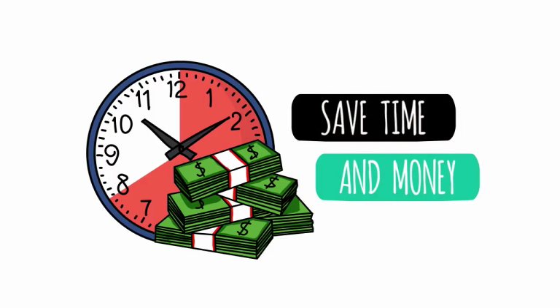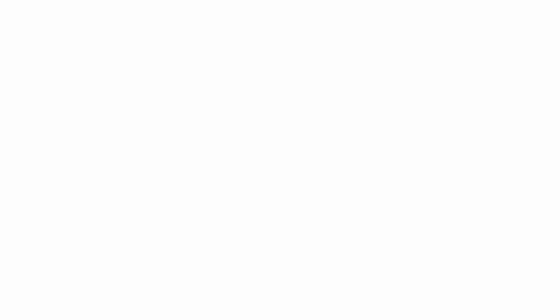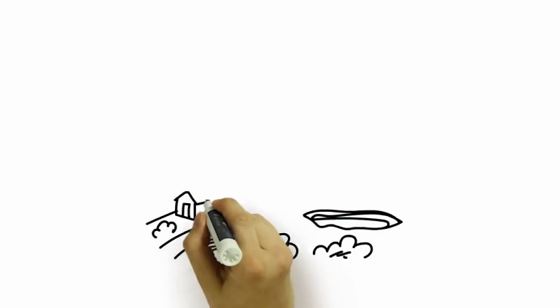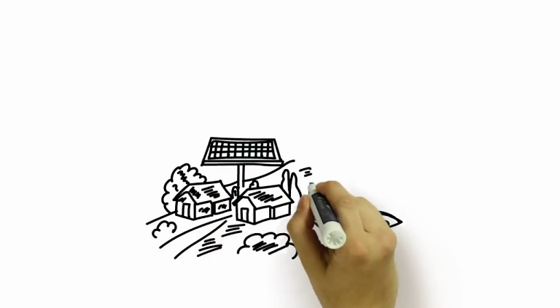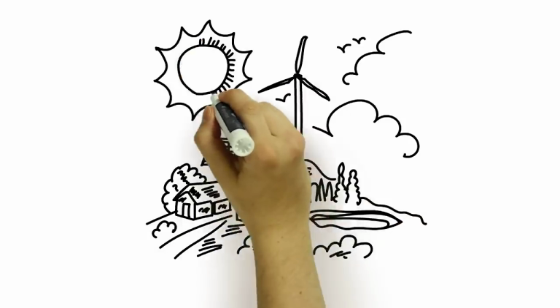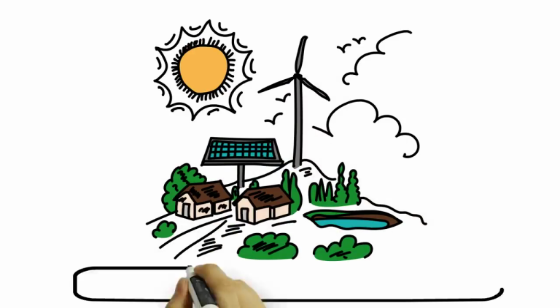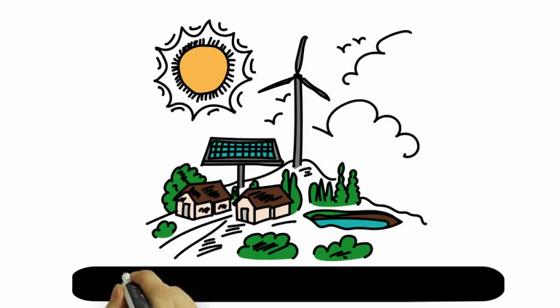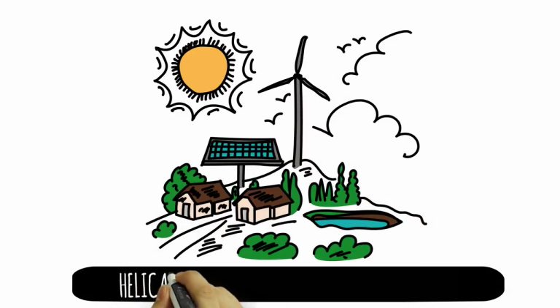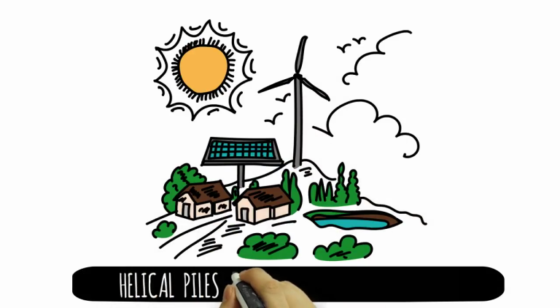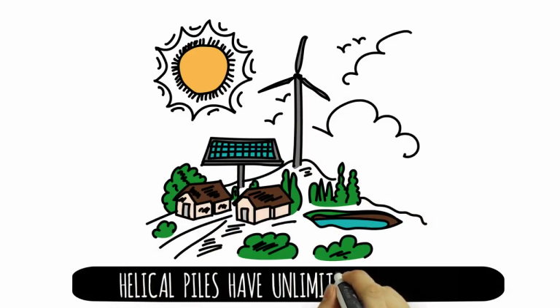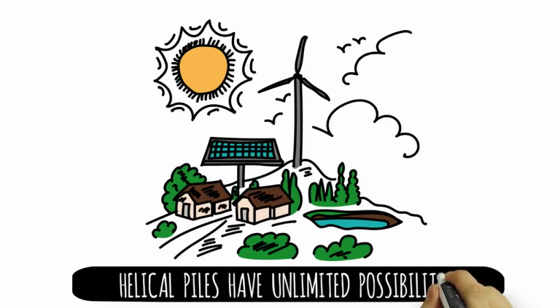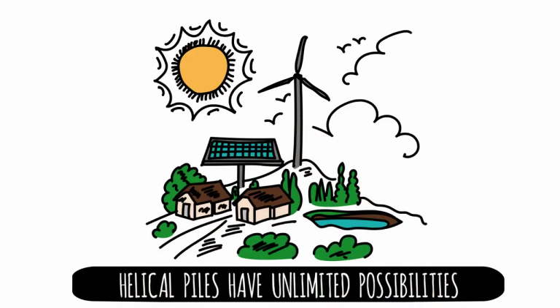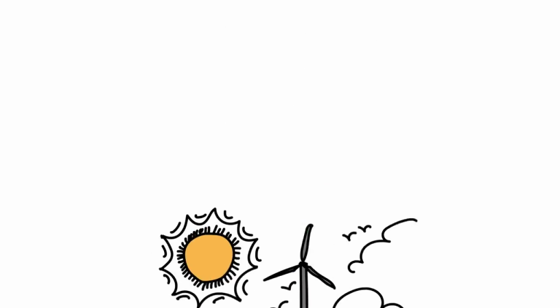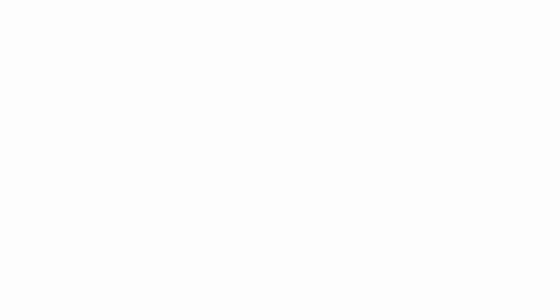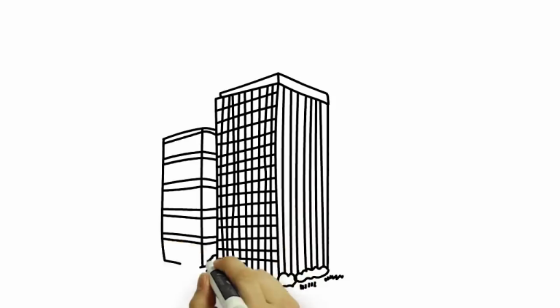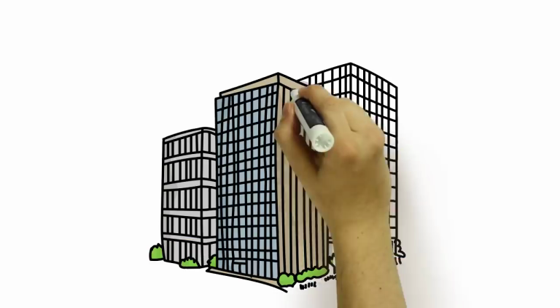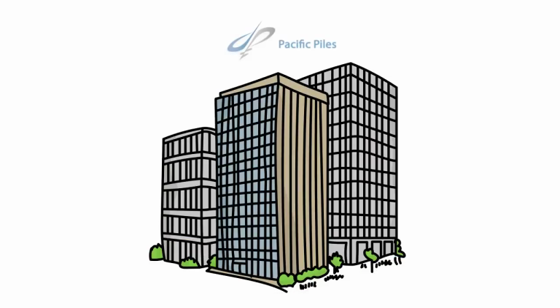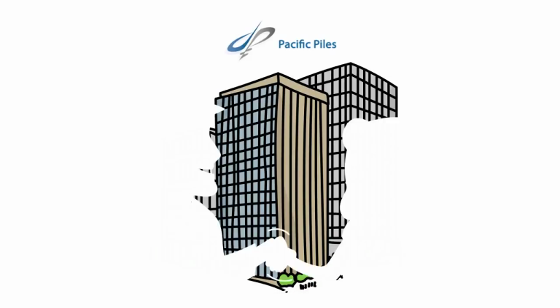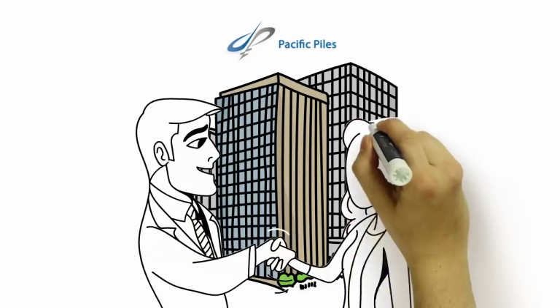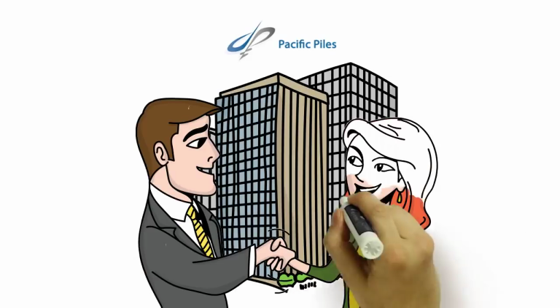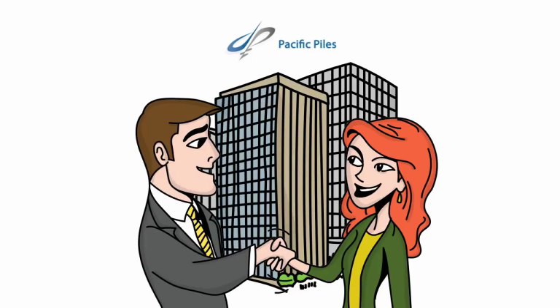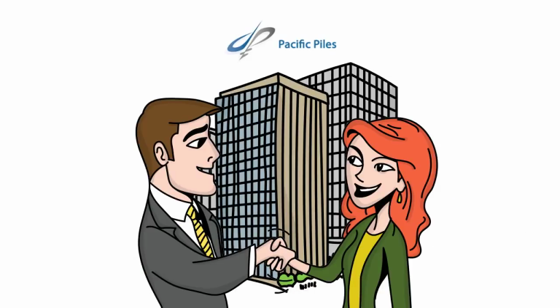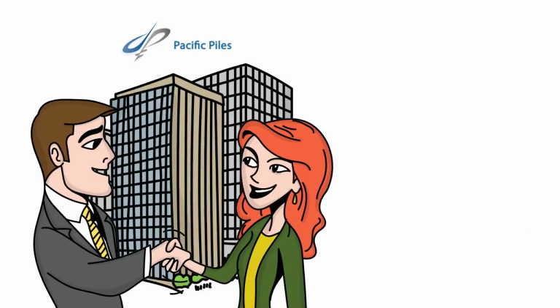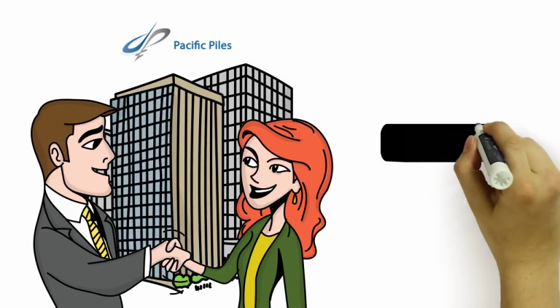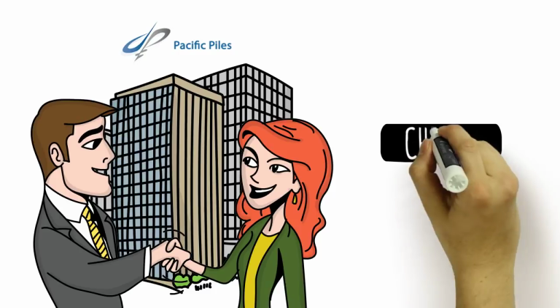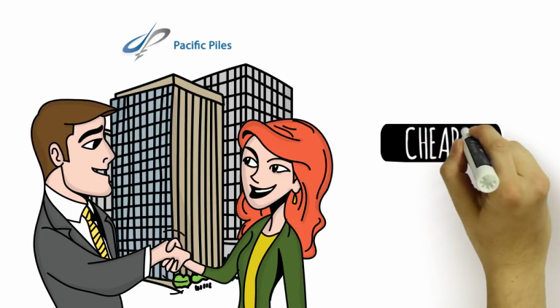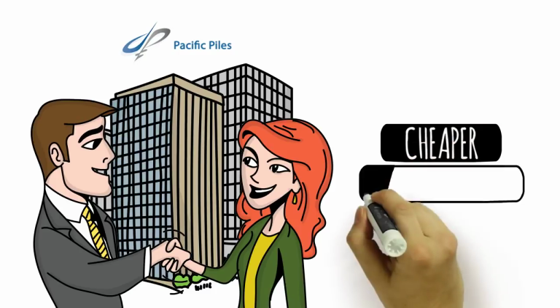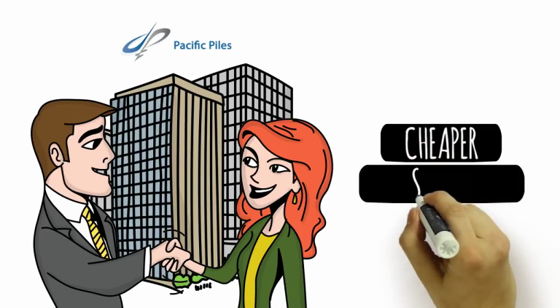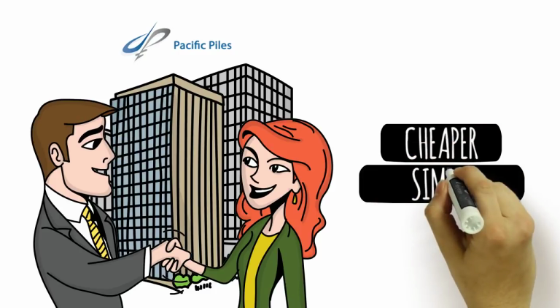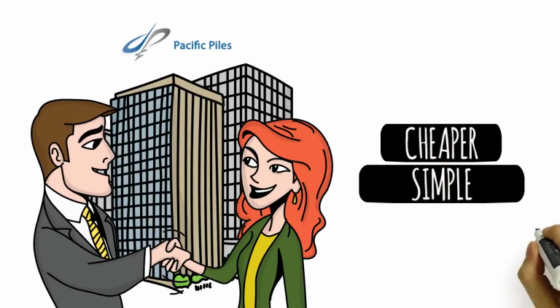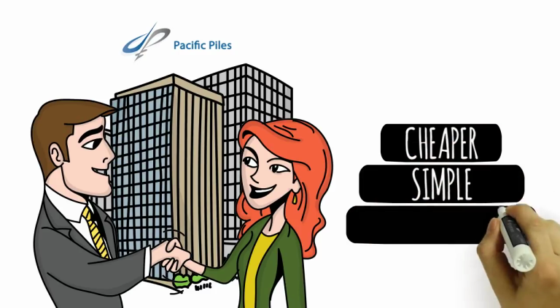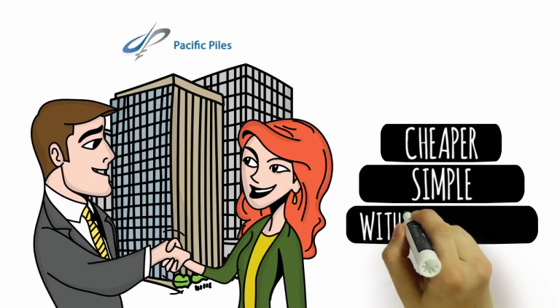From piers to foundations, fences to solar panels, Helical Piles have unlimited possibilities. Here at Pacific Piles, we were founded in order to make structural support easier for construction companies and private projects at a lesser cost and more simple process.